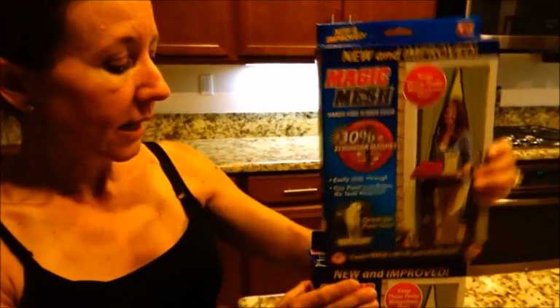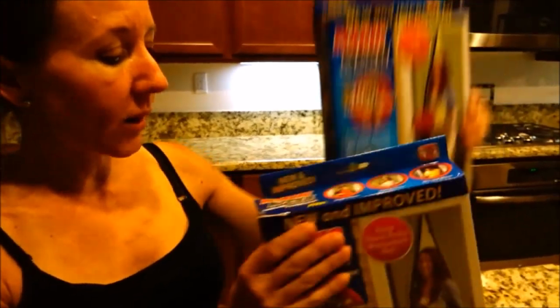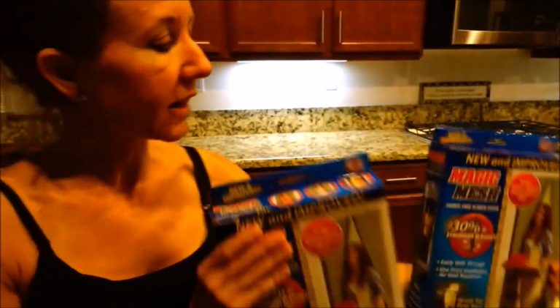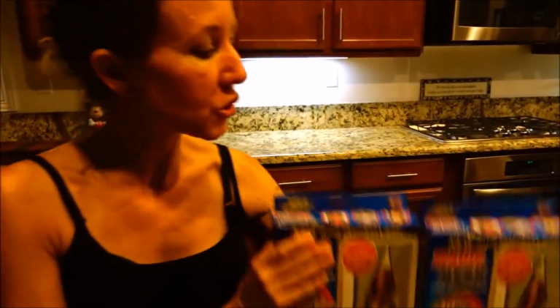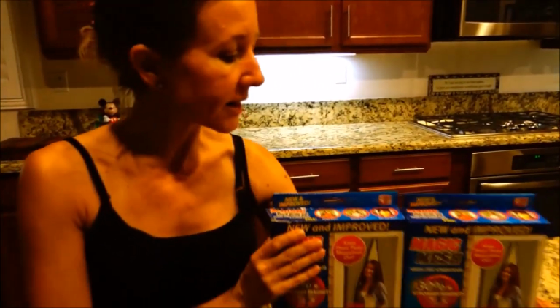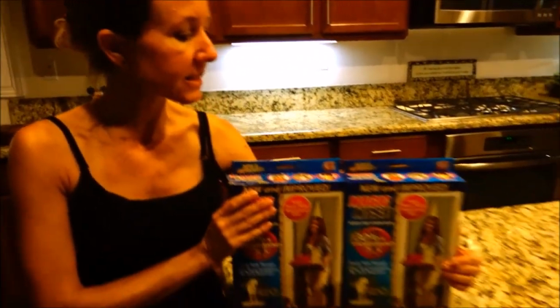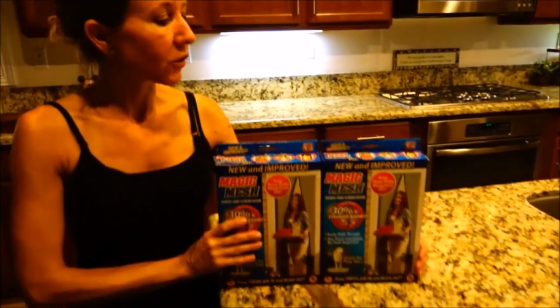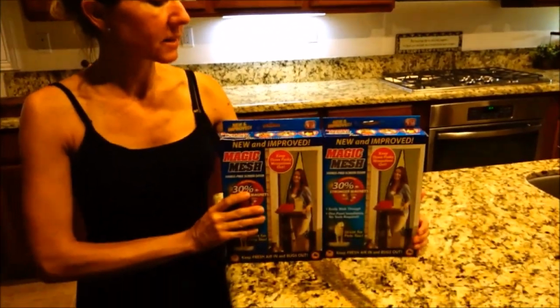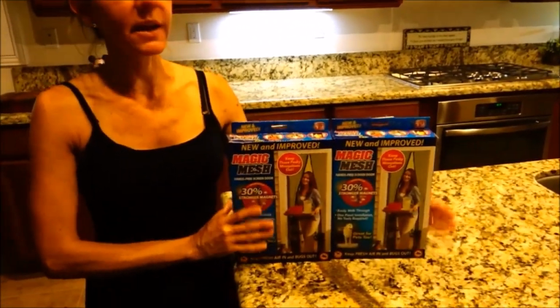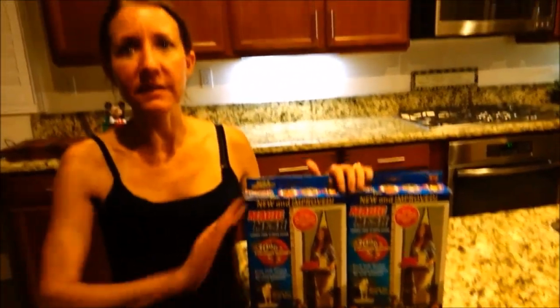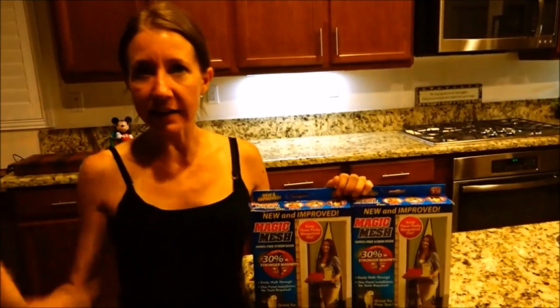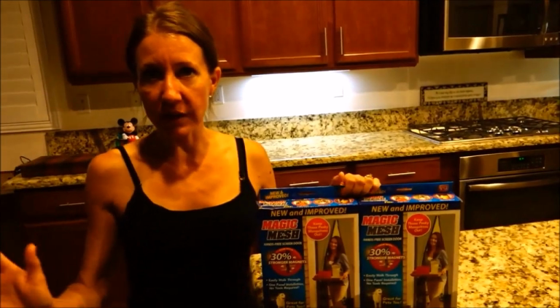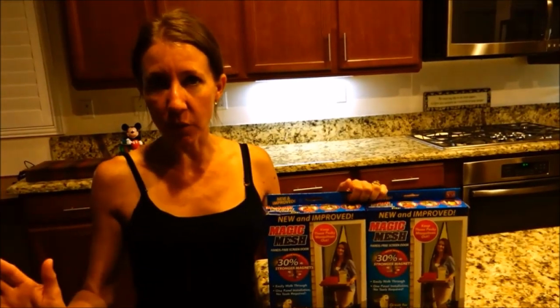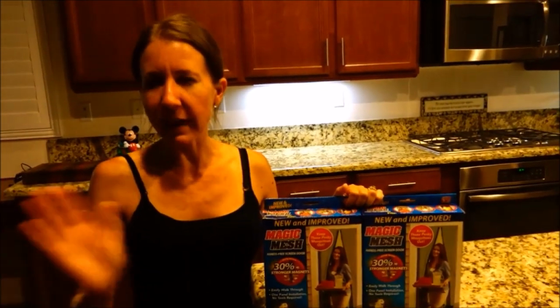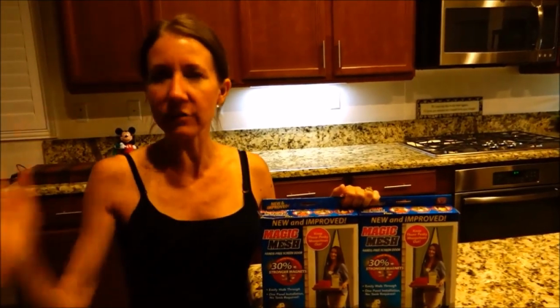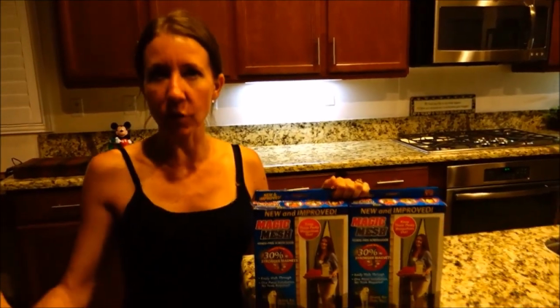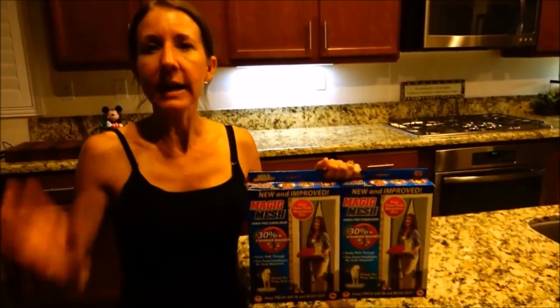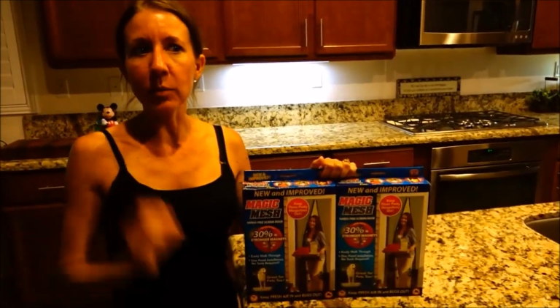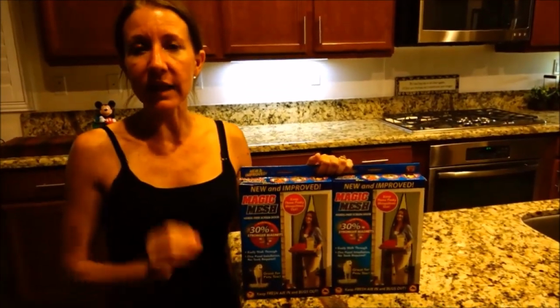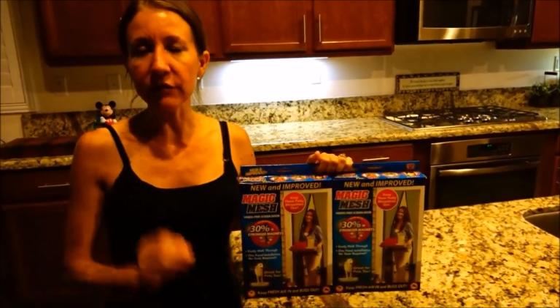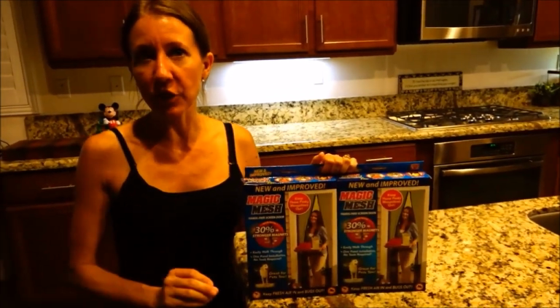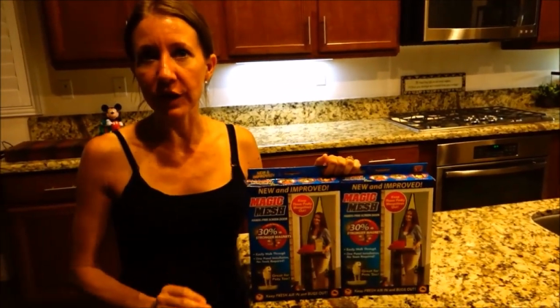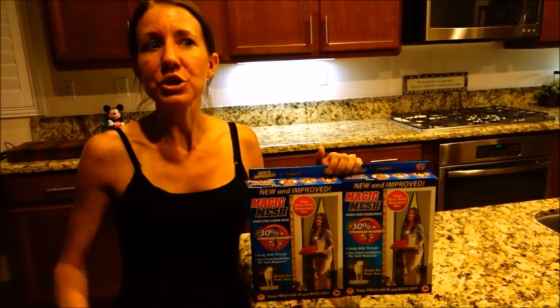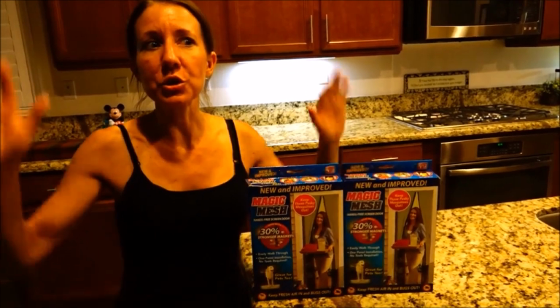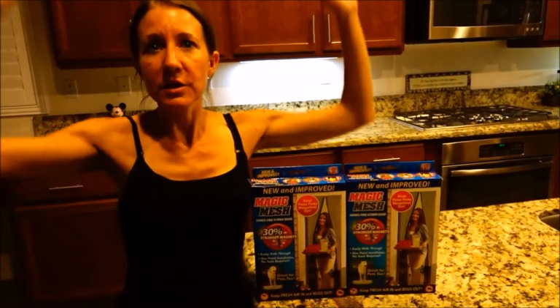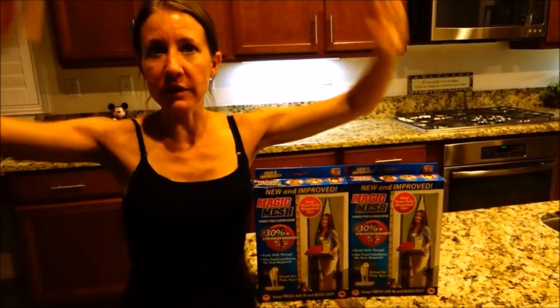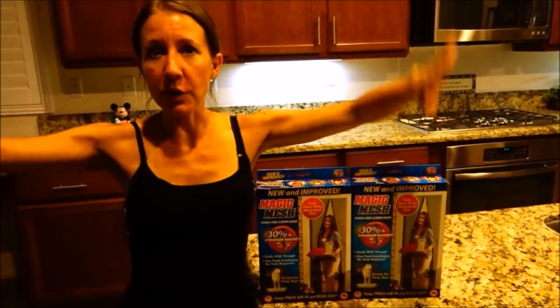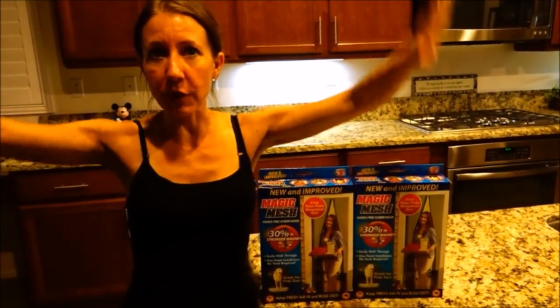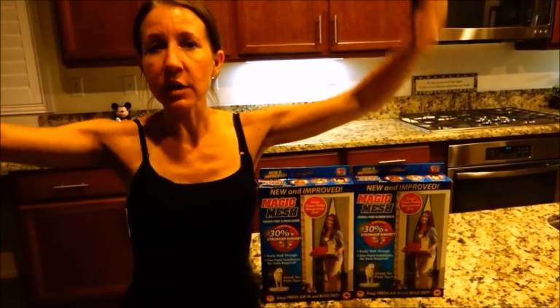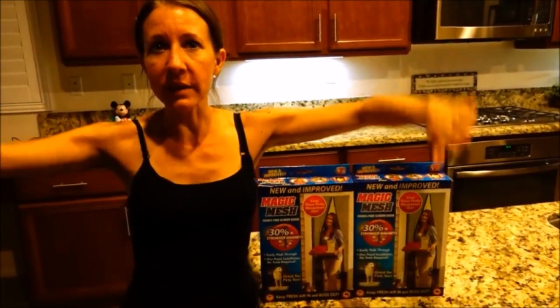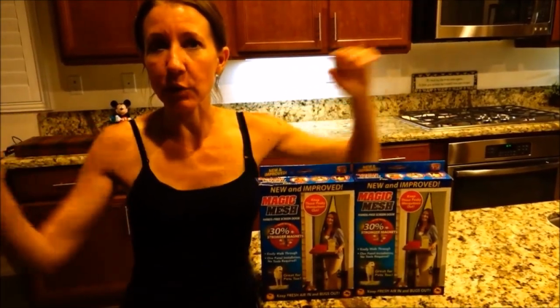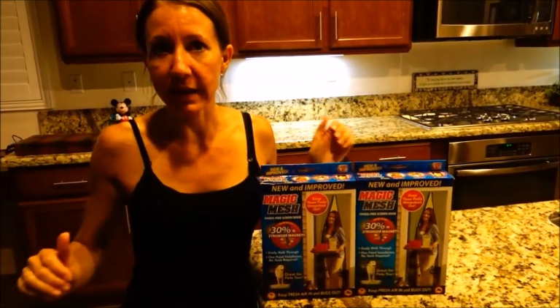It's going to take two boxes for us to make the side screen door. And then we'll have enough left over to do screens for the front windows that roll down.